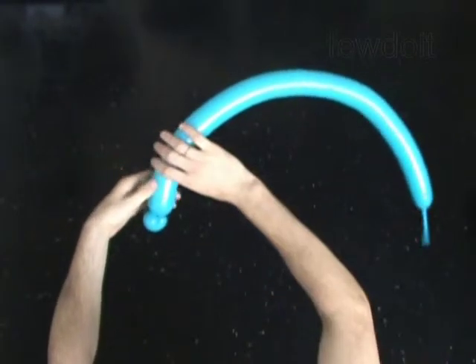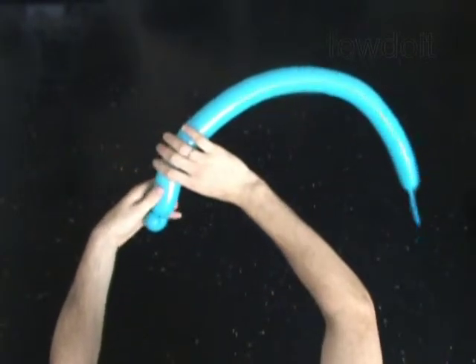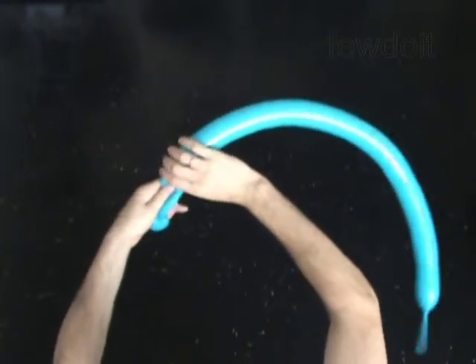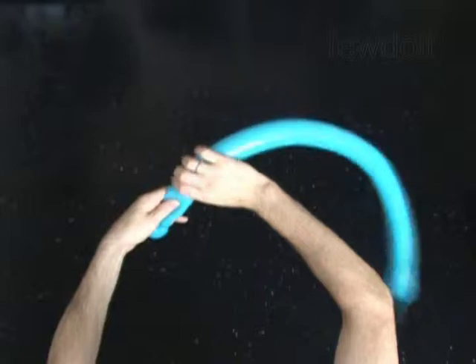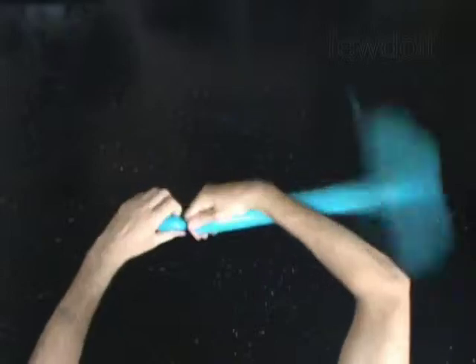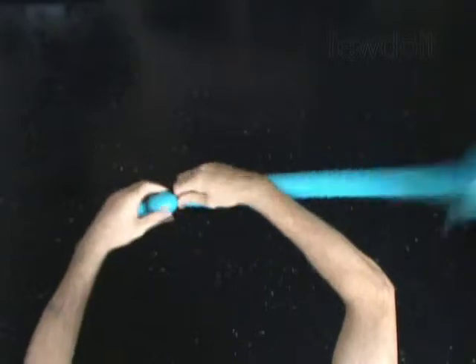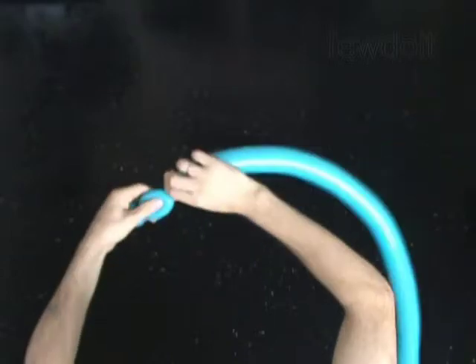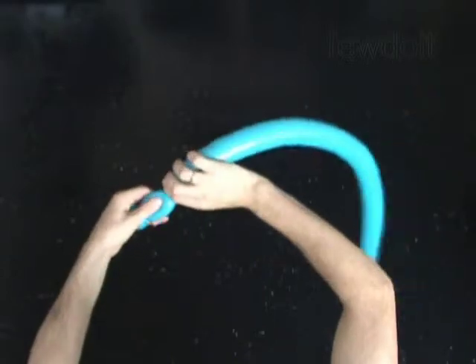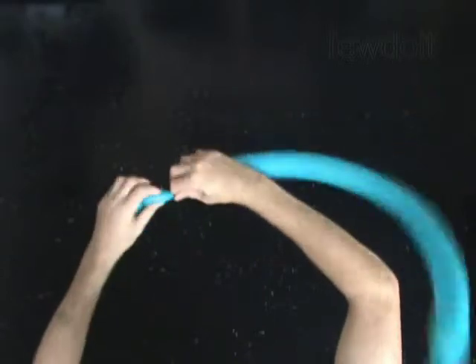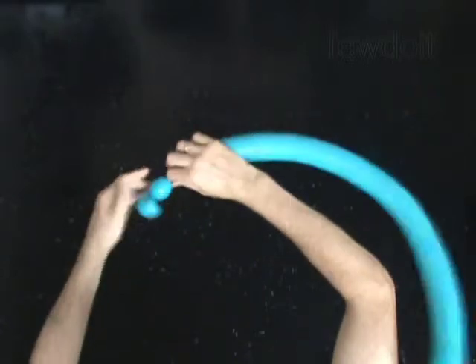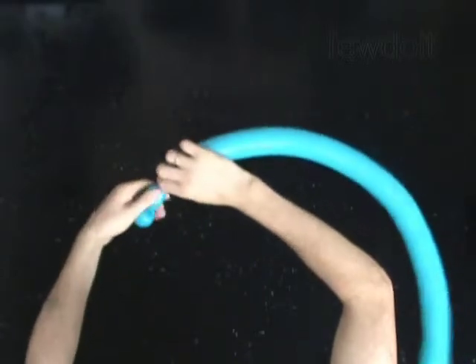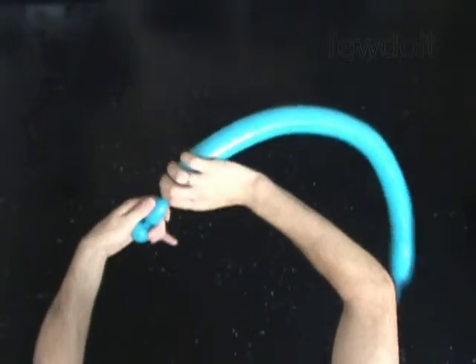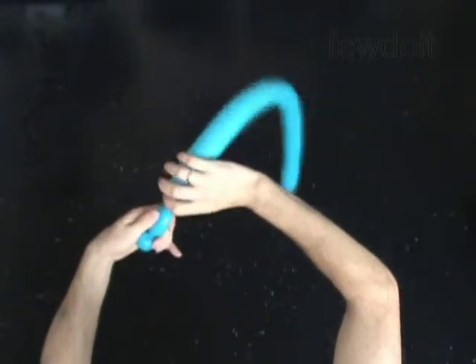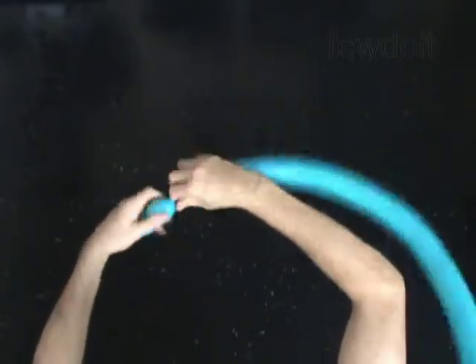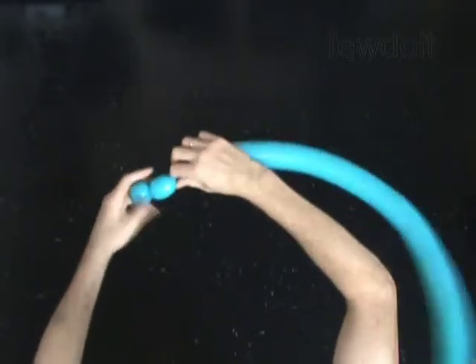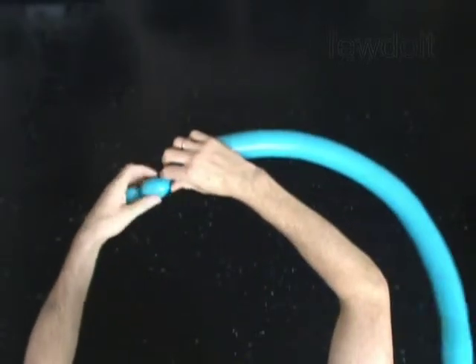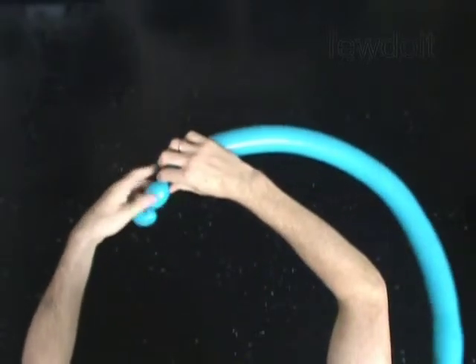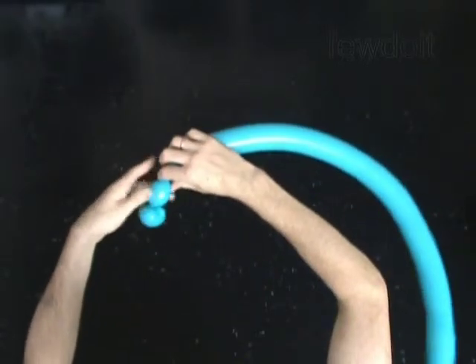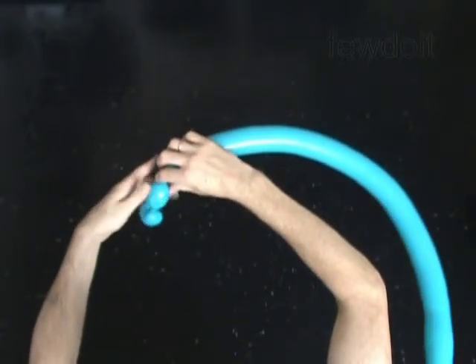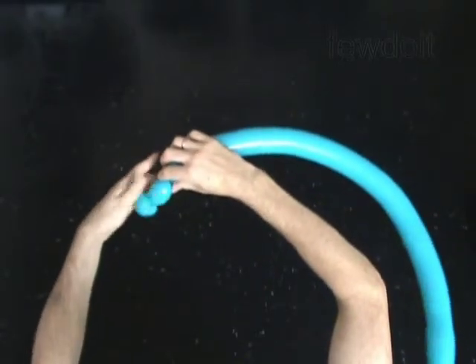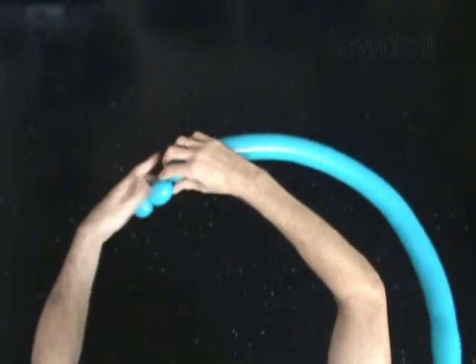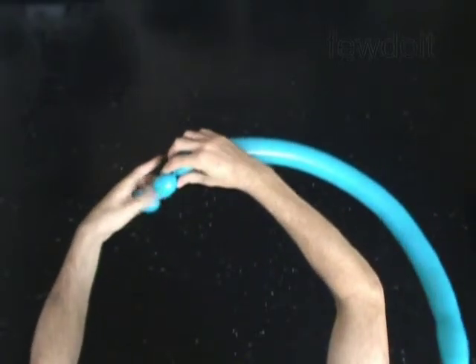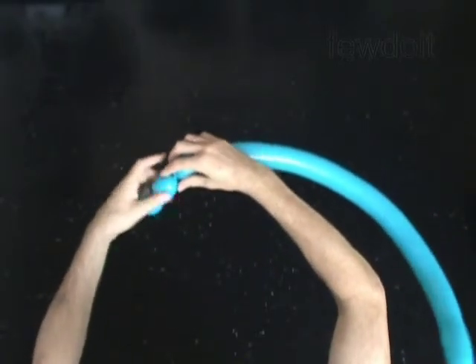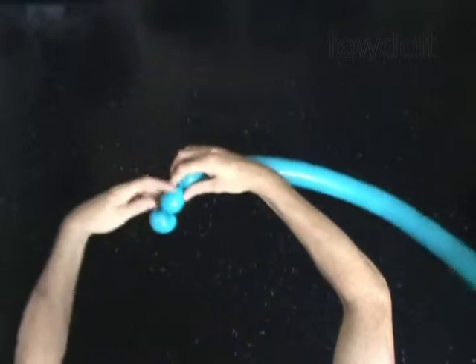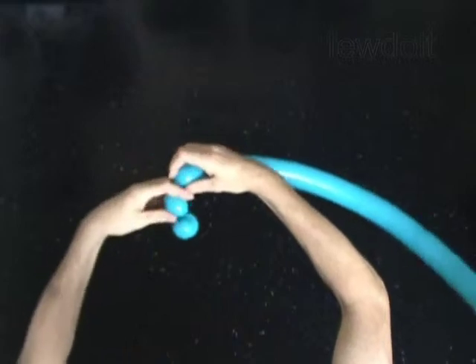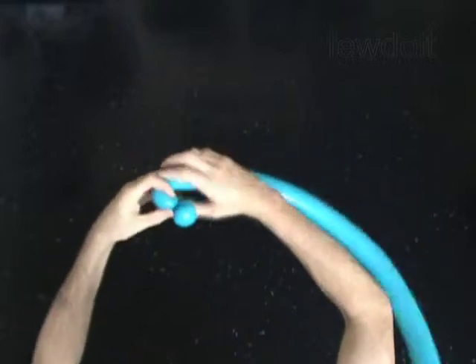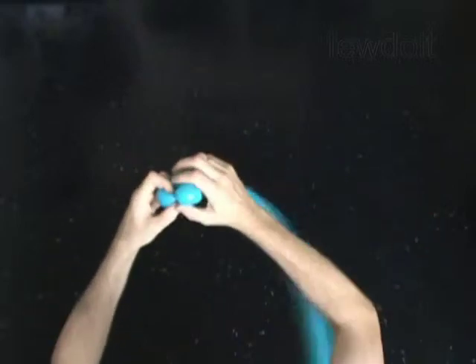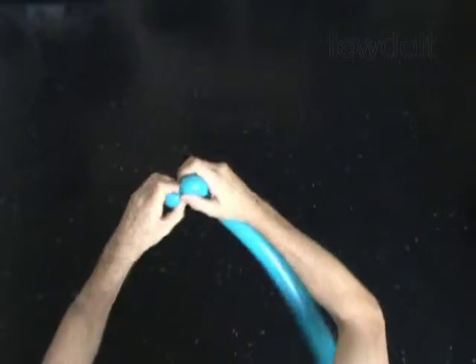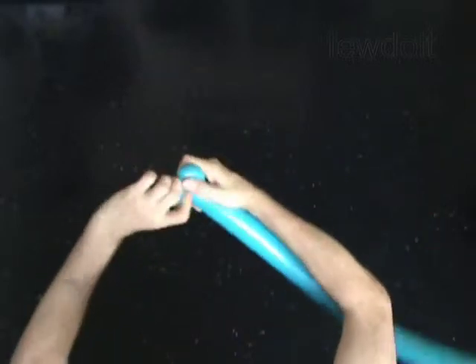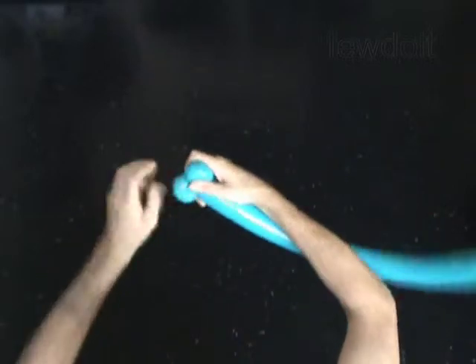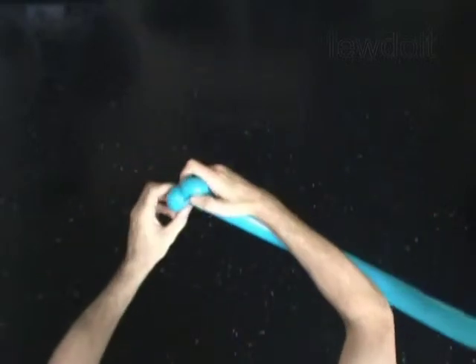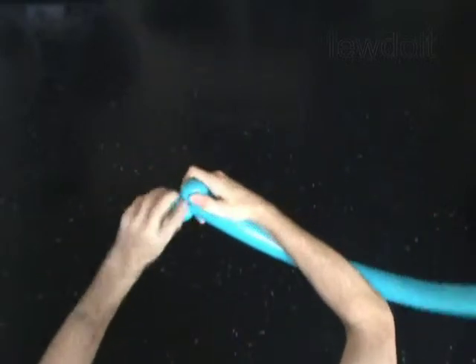Twist the second soft 1-inch bubble. Lock both ends of the second bubble in one lock twist.